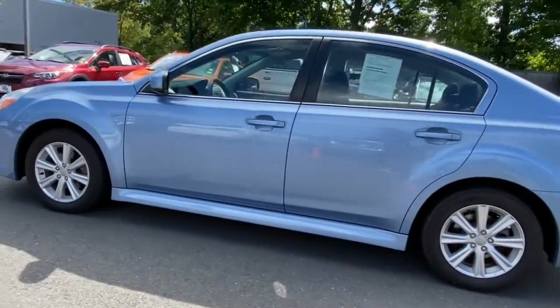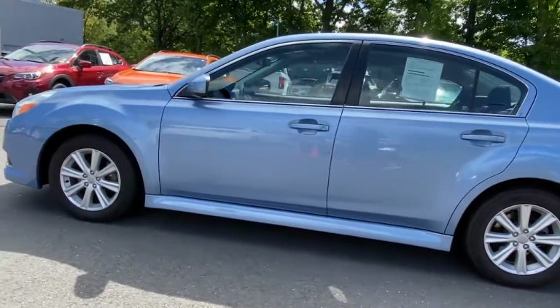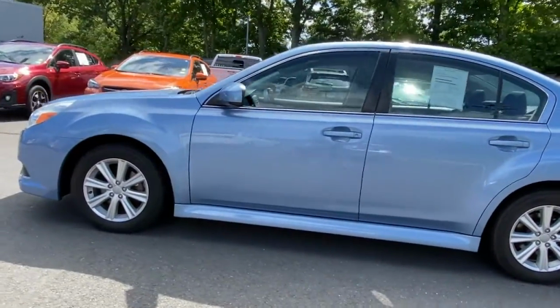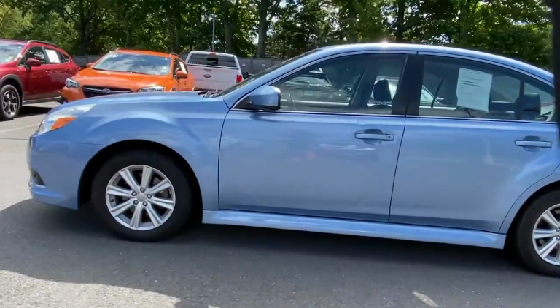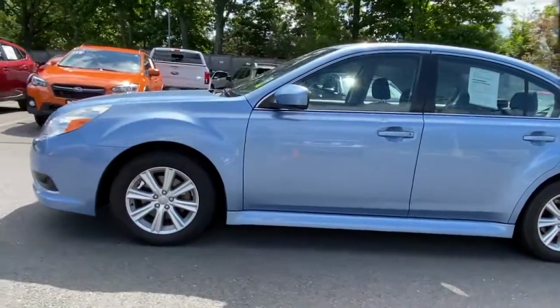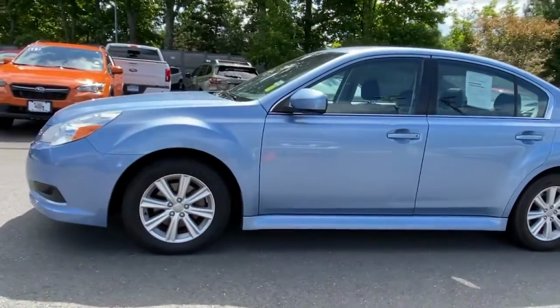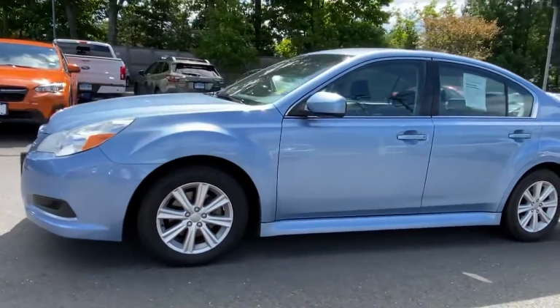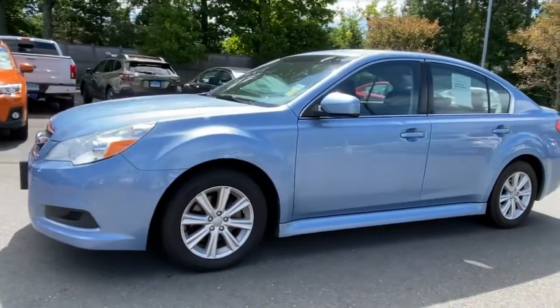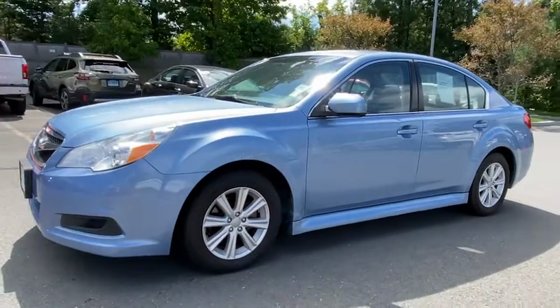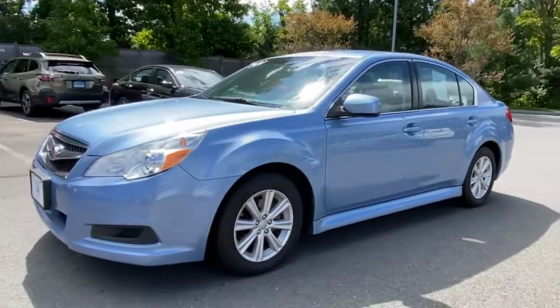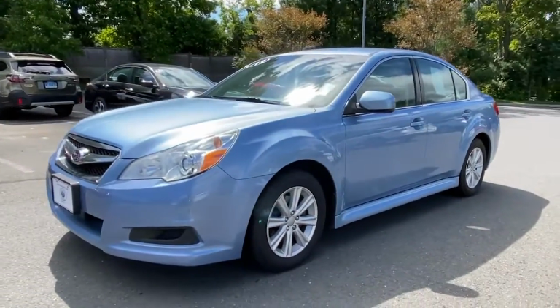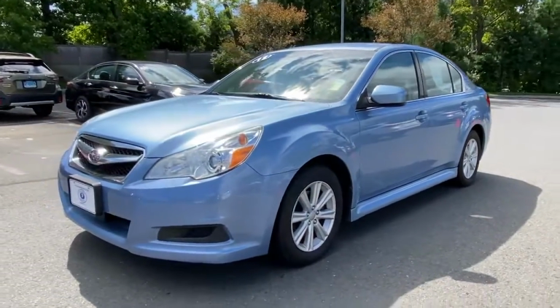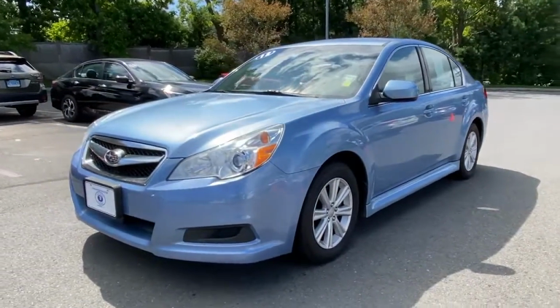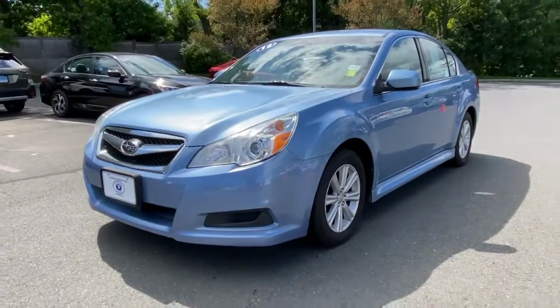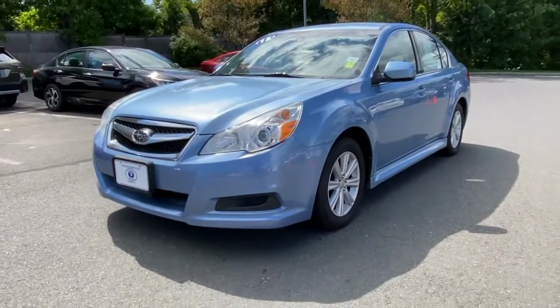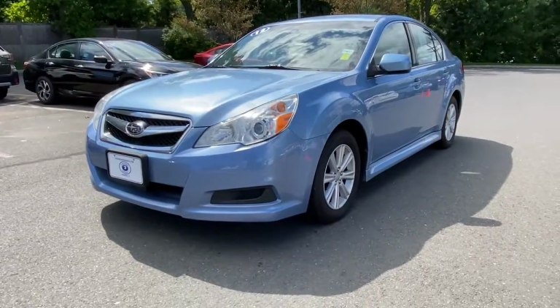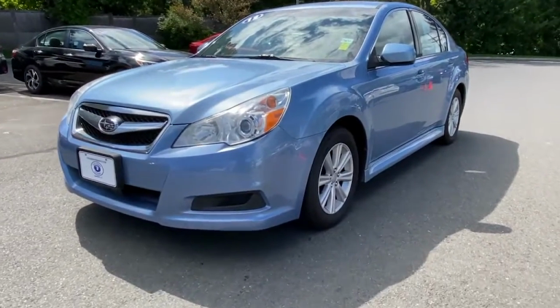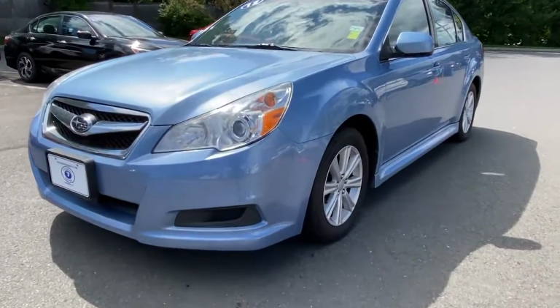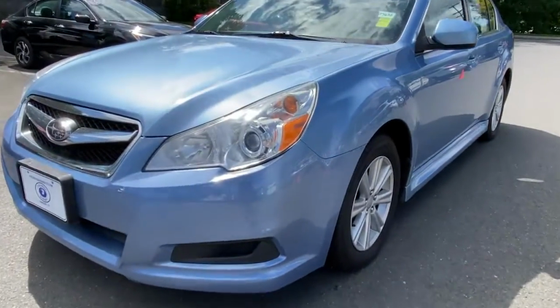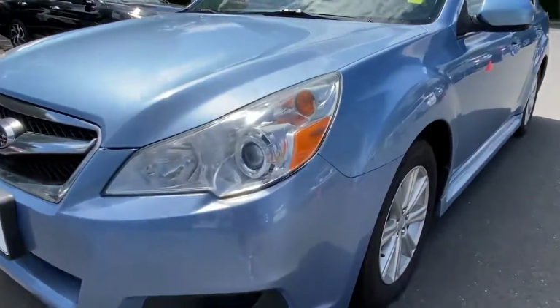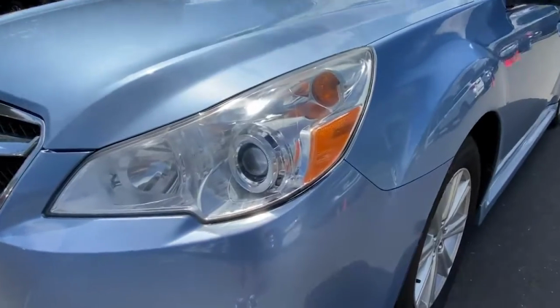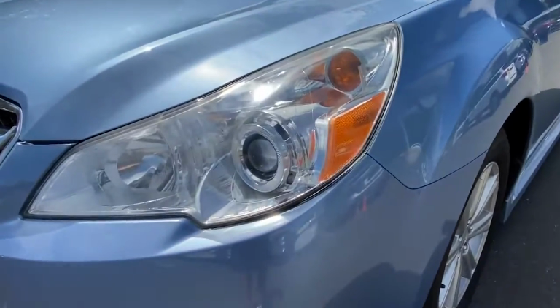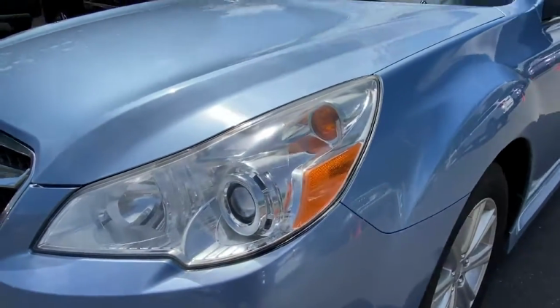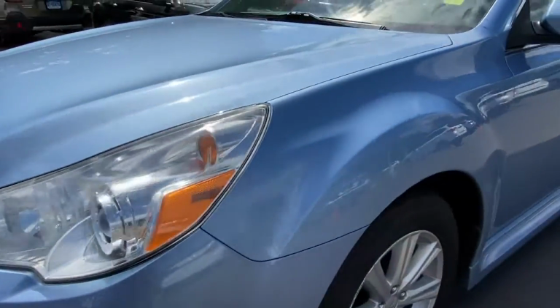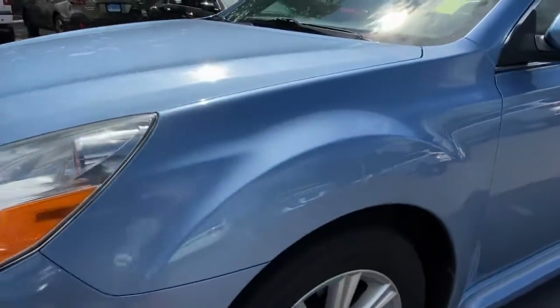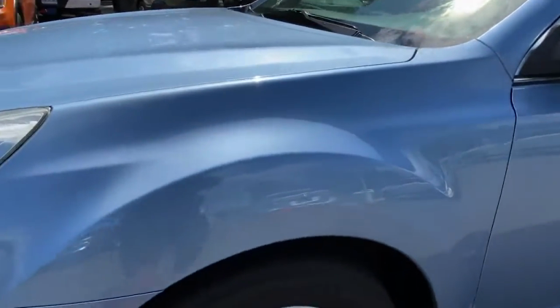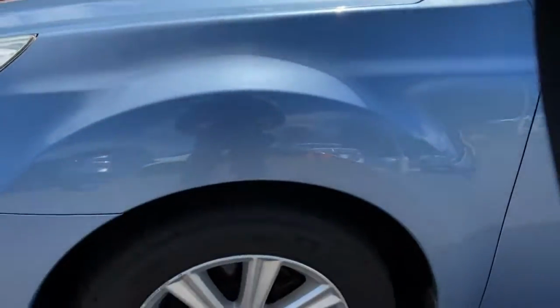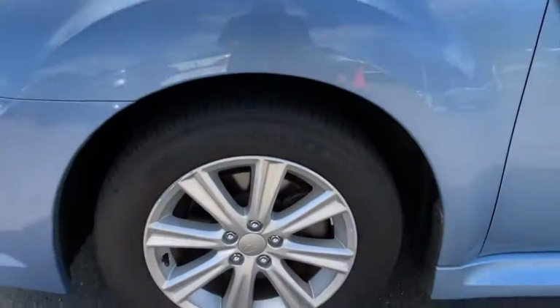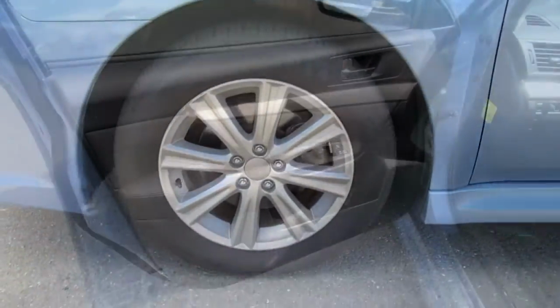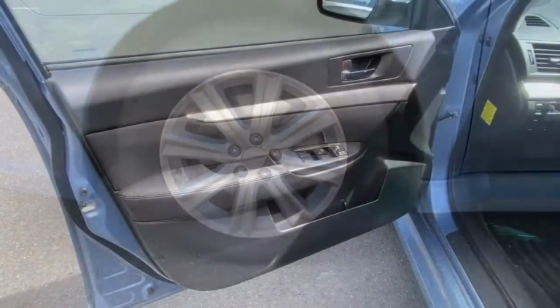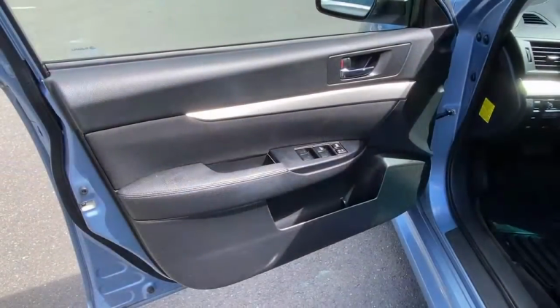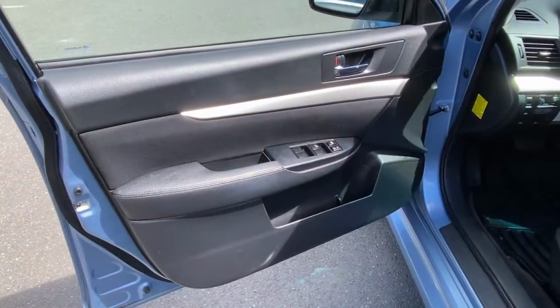These are just some of the great options this vehicle comes with: keyless entry, leather steering wheel, traction control, intermittent wipers, cruise control, power windows, CD player, and power steering.